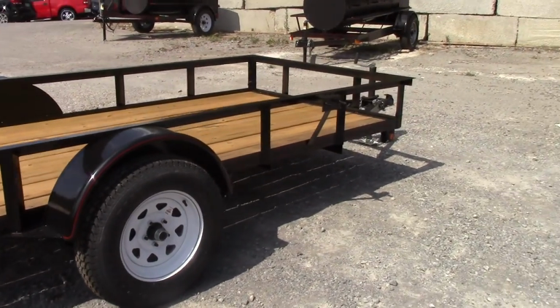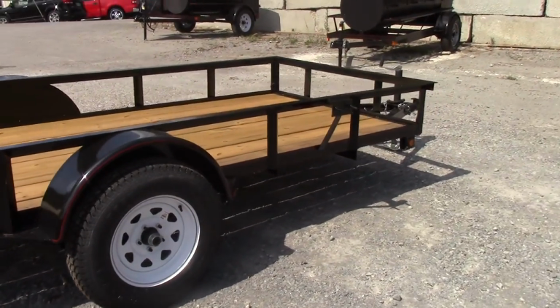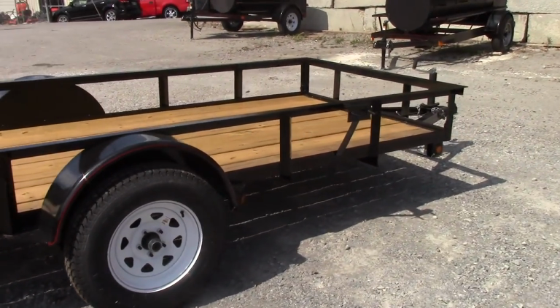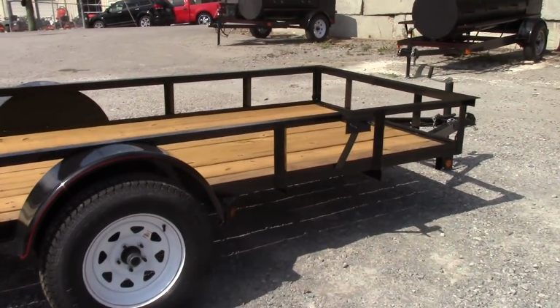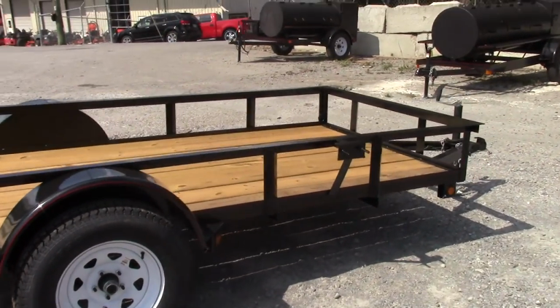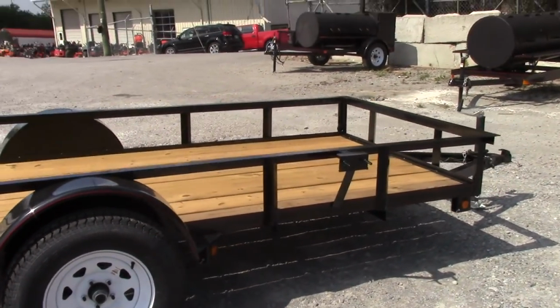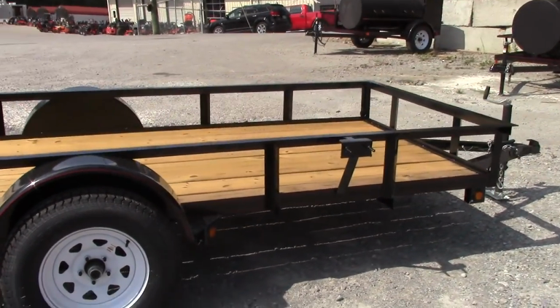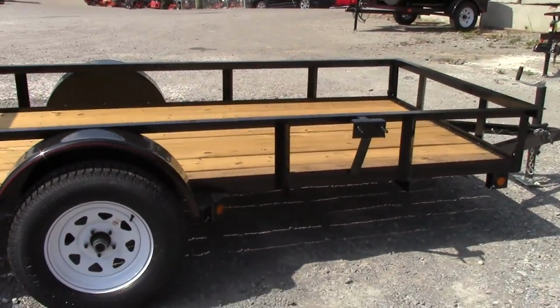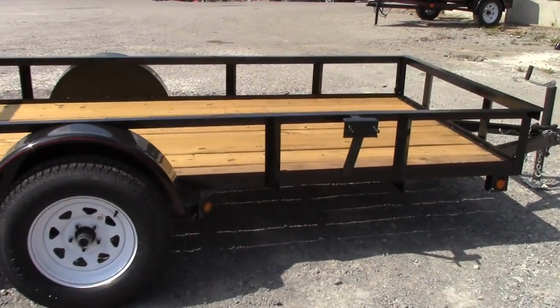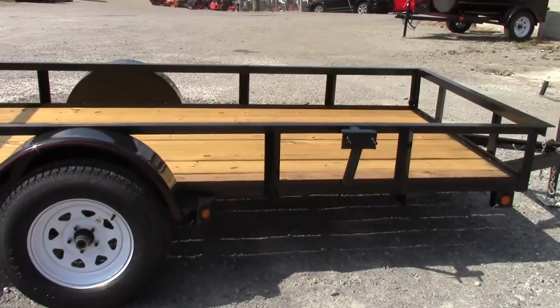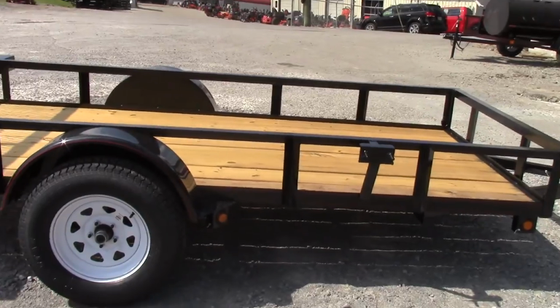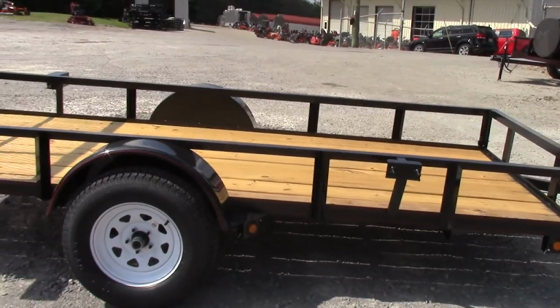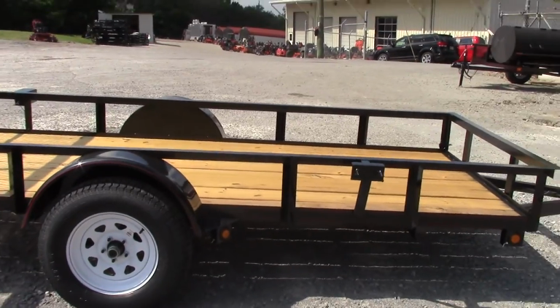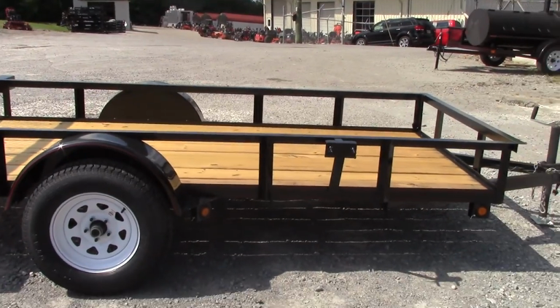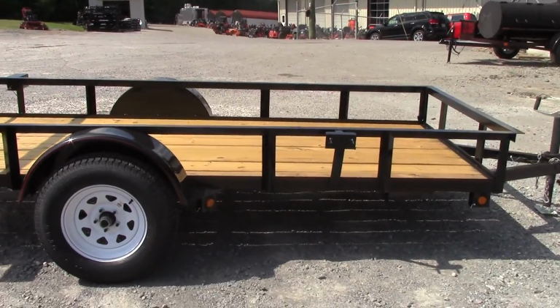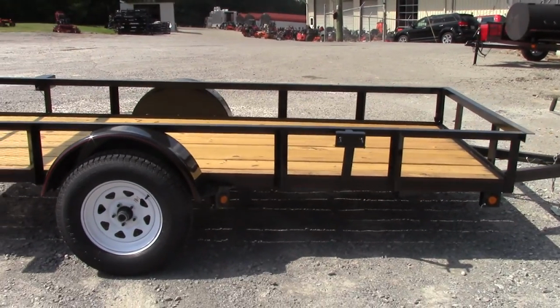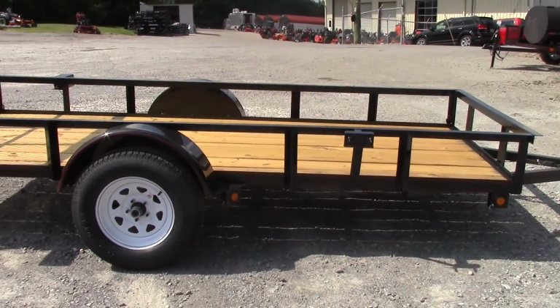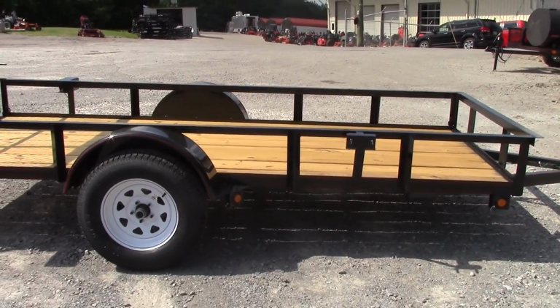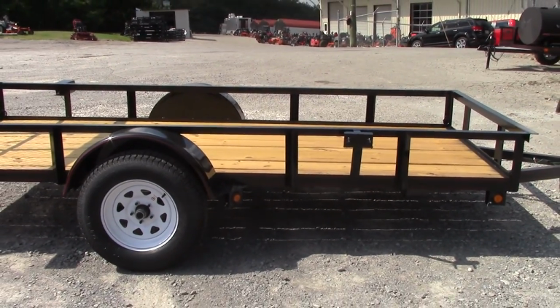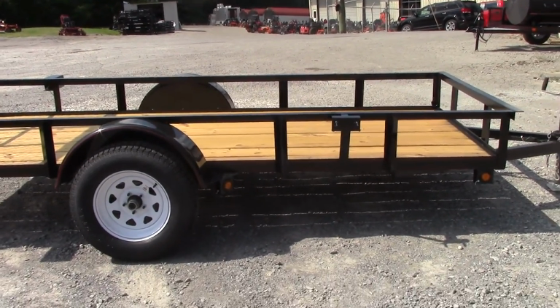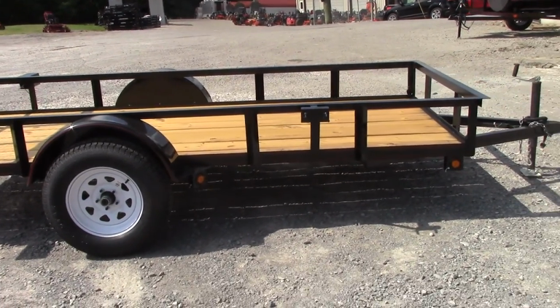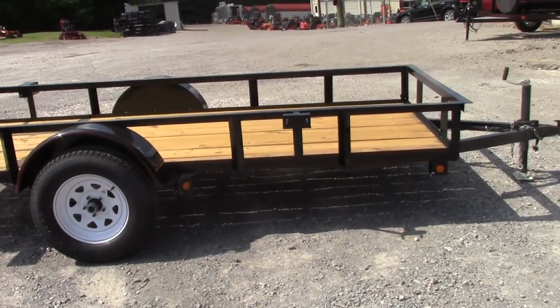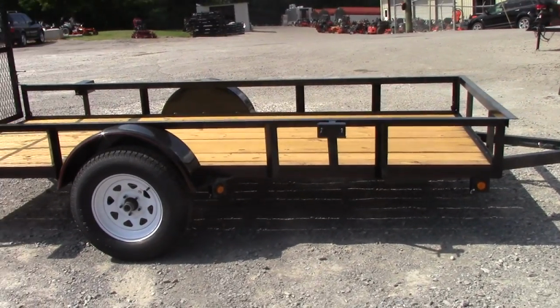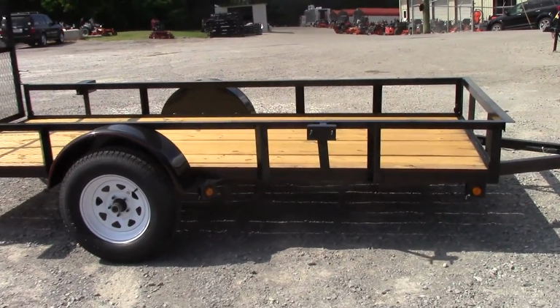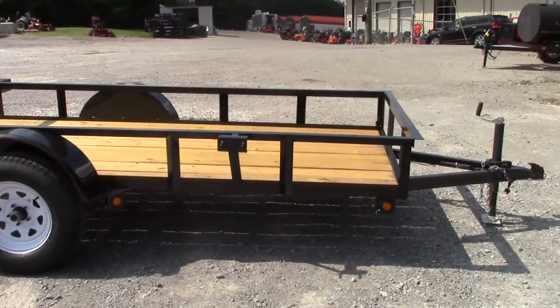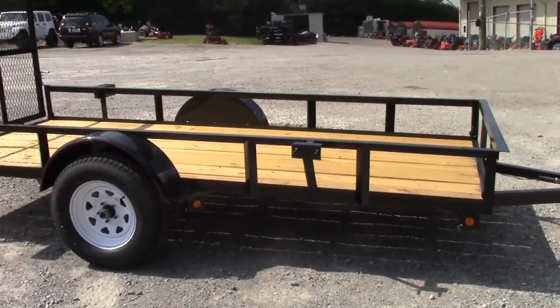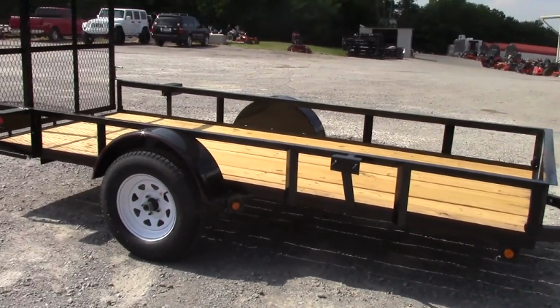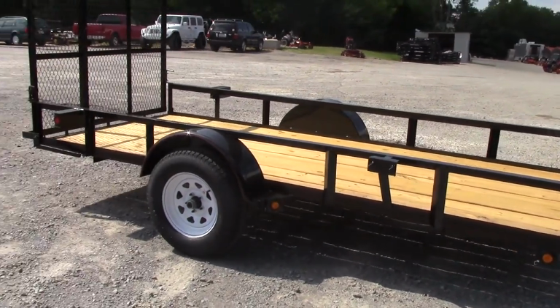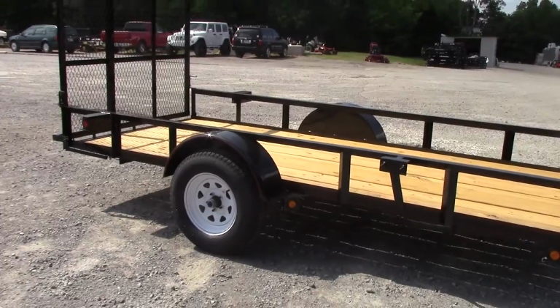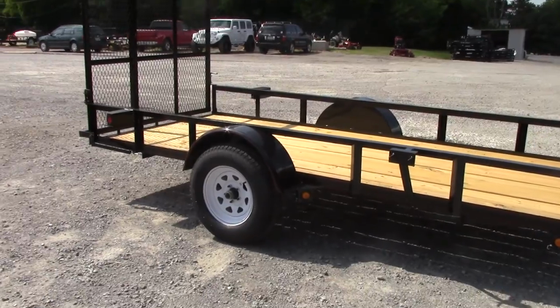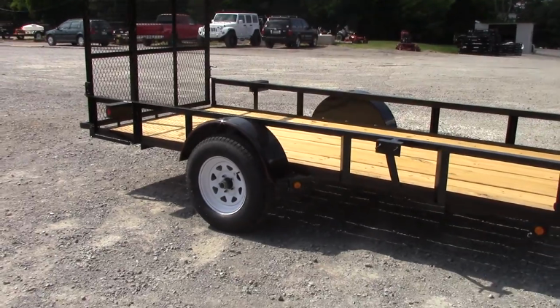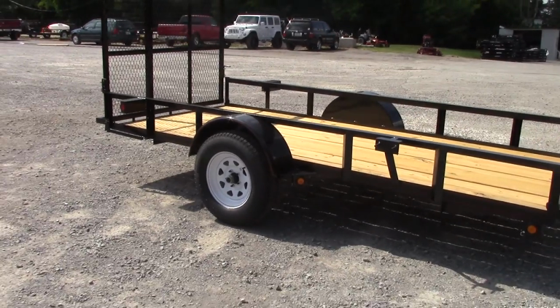Also on this model you have your spare tire rack right there. You can put your spare tire, a few lug nuts — all you need to put it on there.